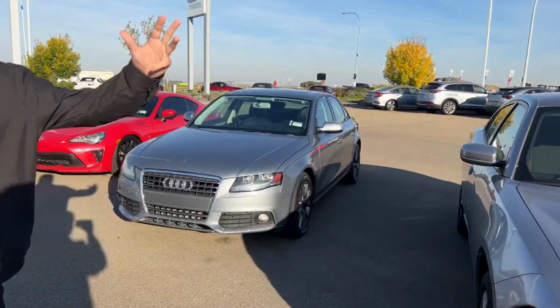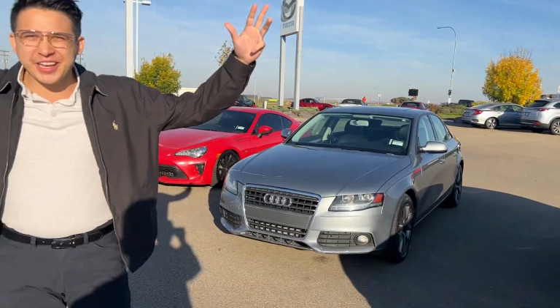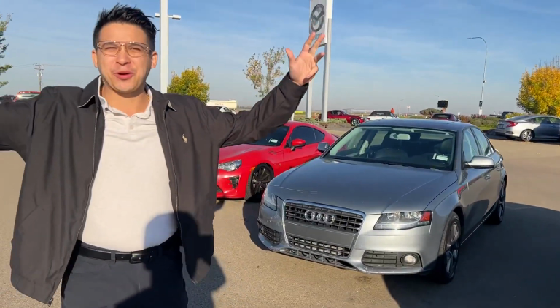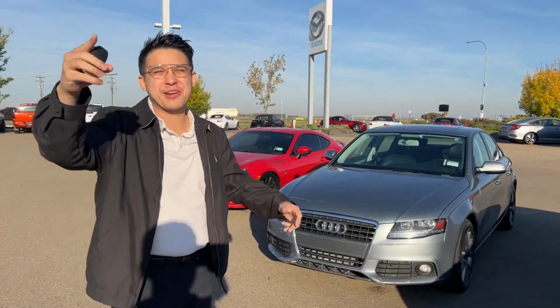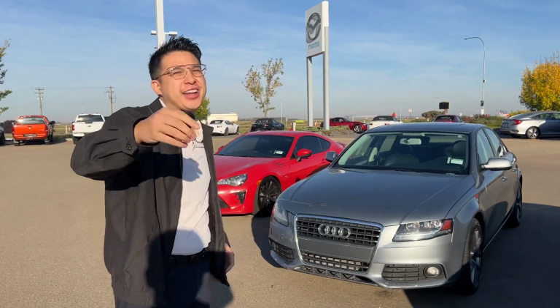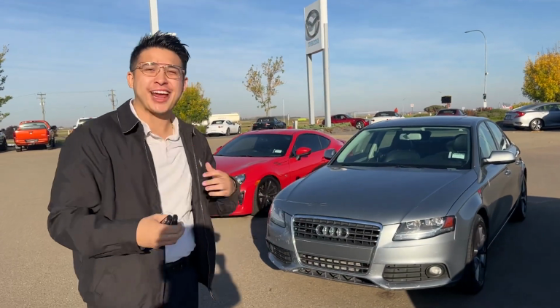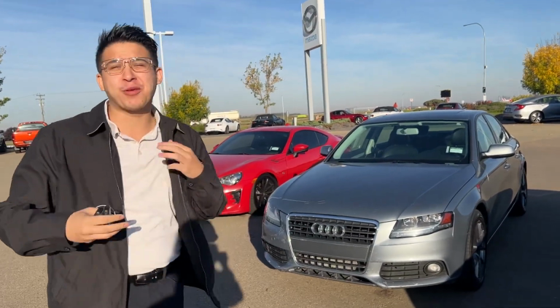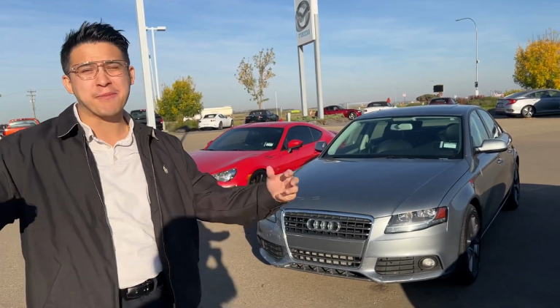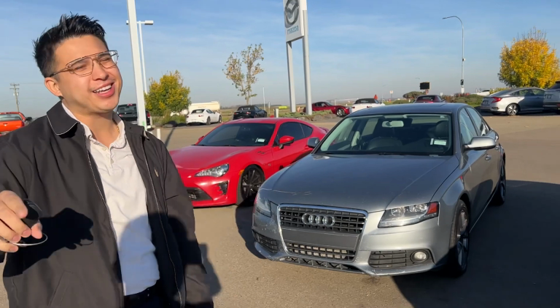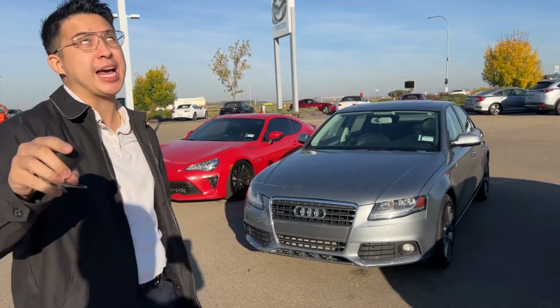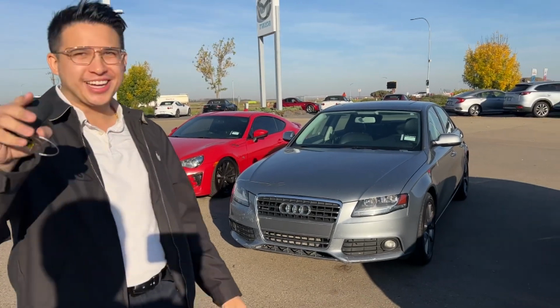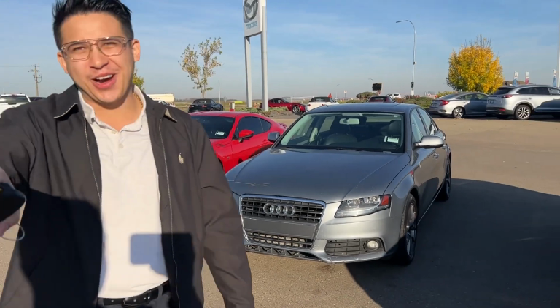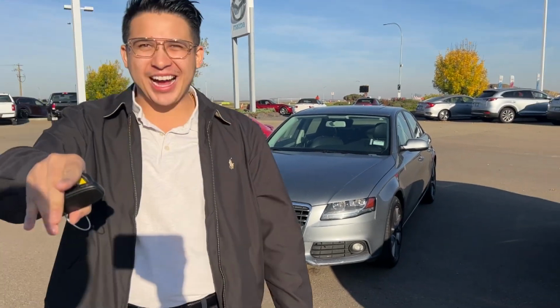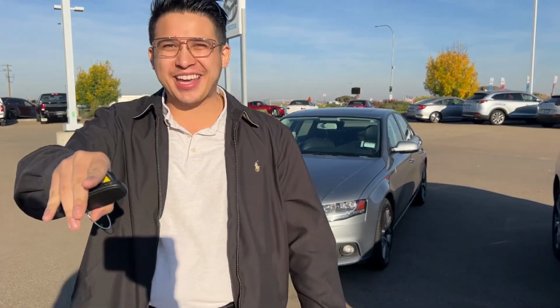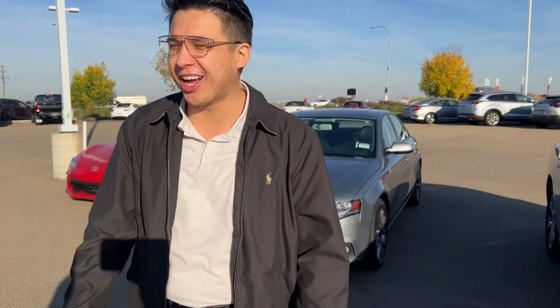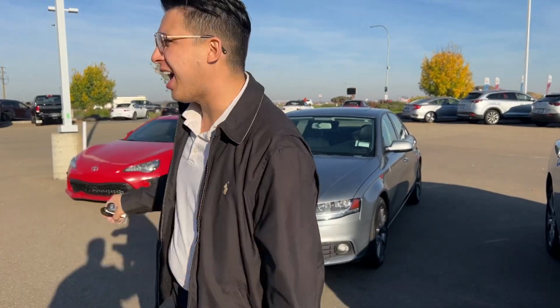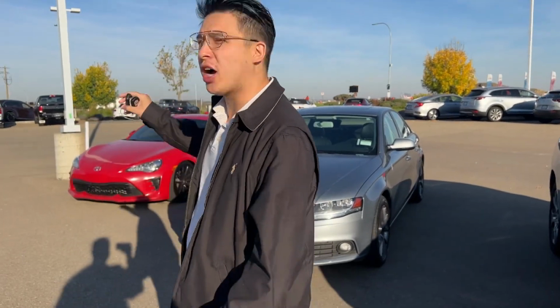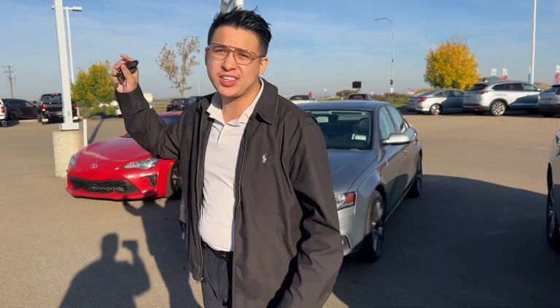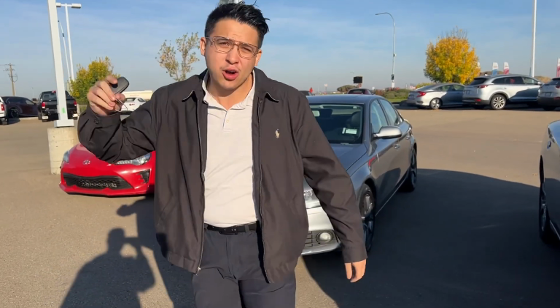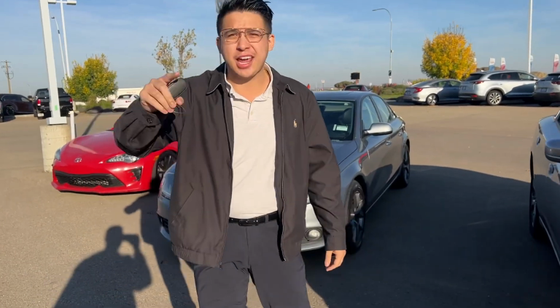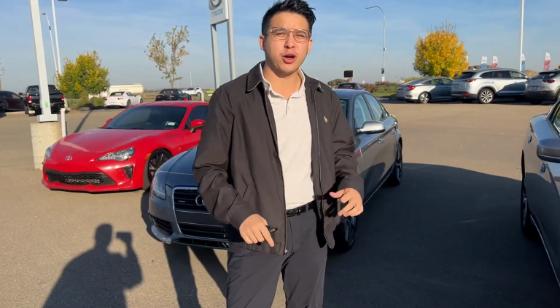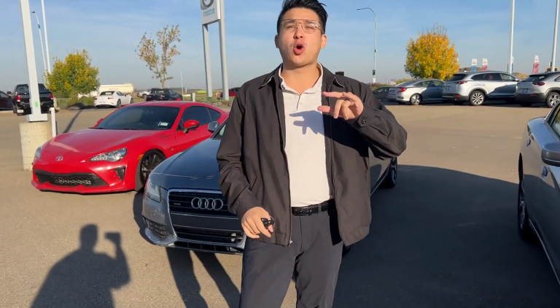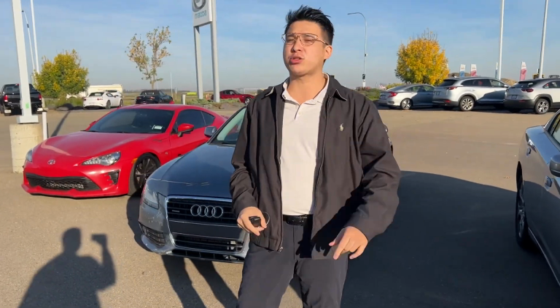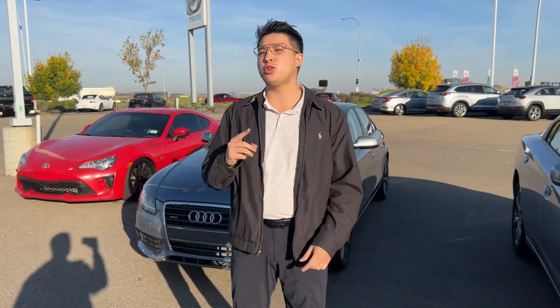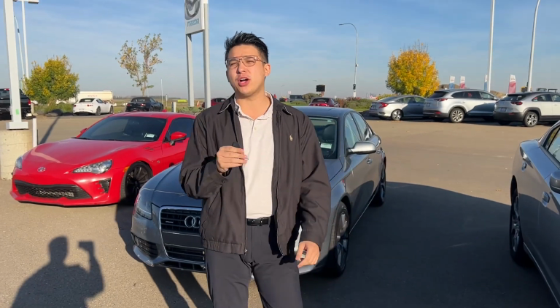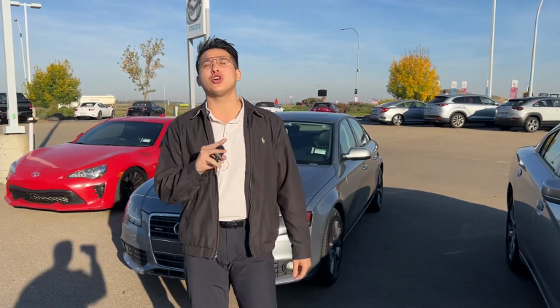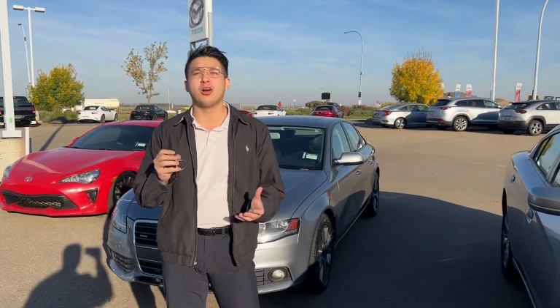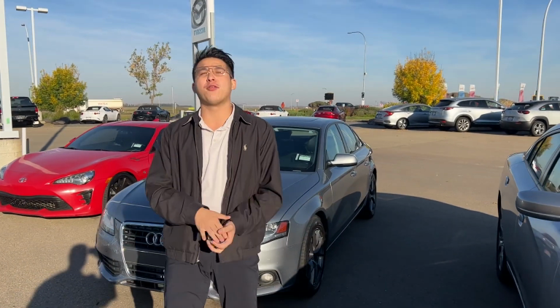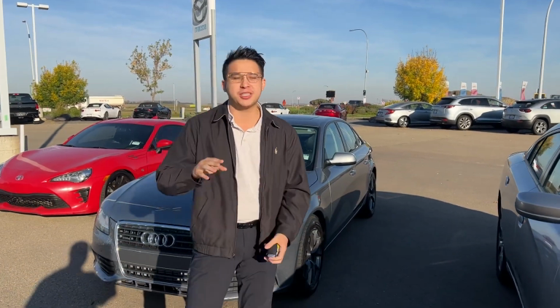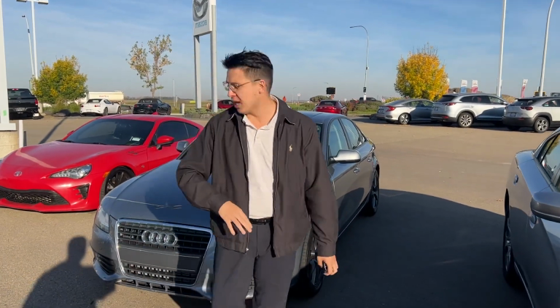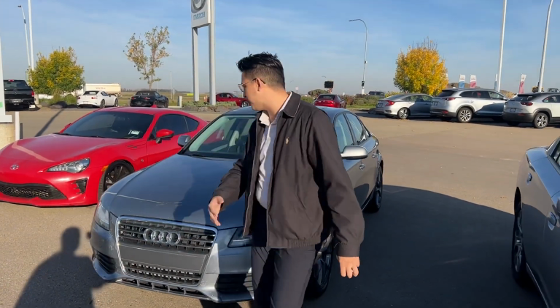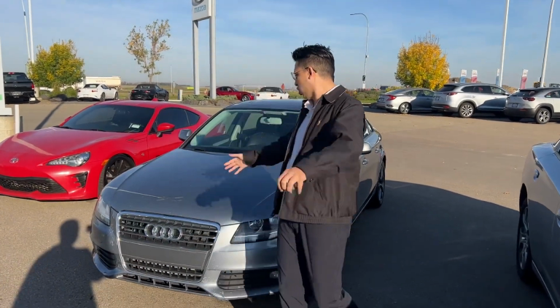Hey Sejapreet, good morning. It's Eric from LA Mazda, Tony behind the camera. I've got the Audi A4 Quattro 2.0 turbo for you today. Come take a look.